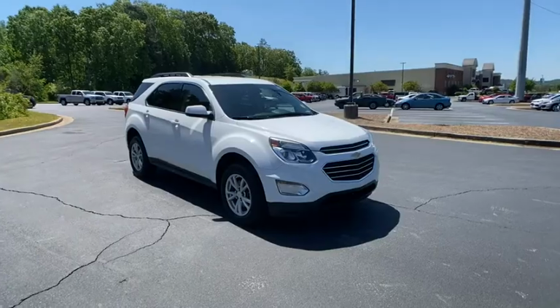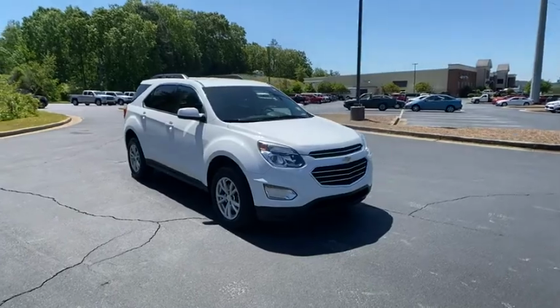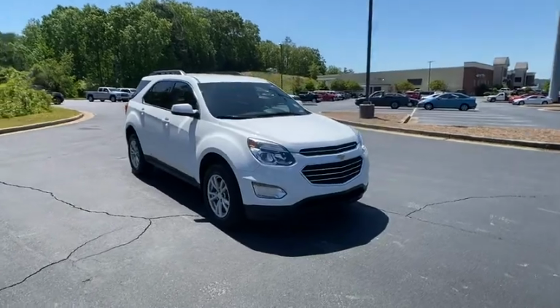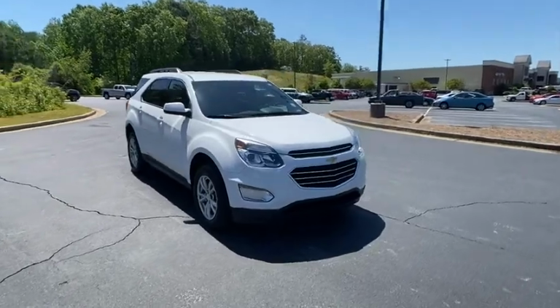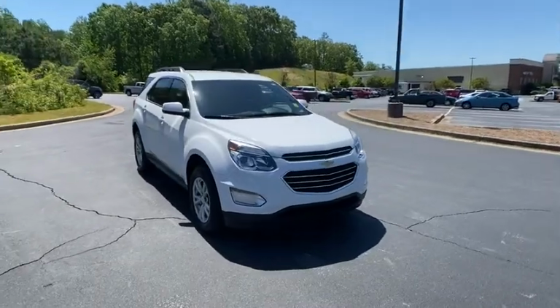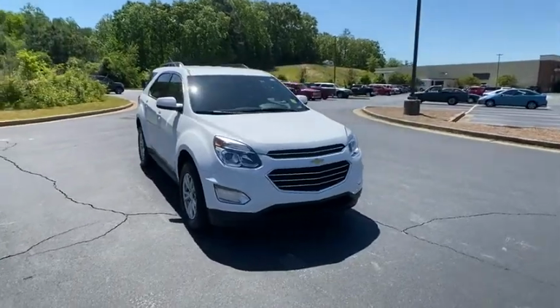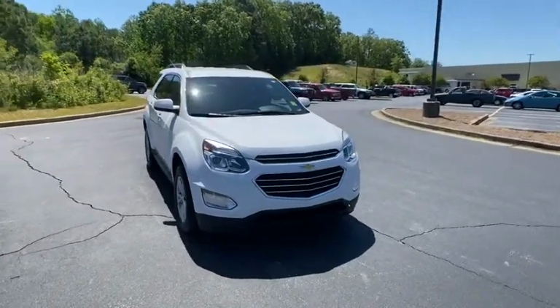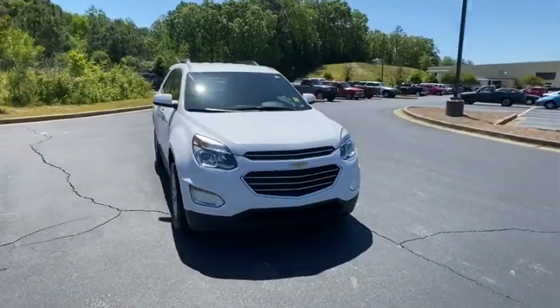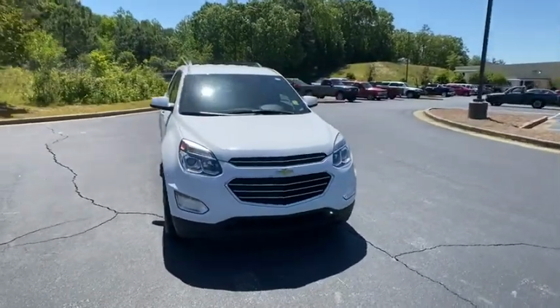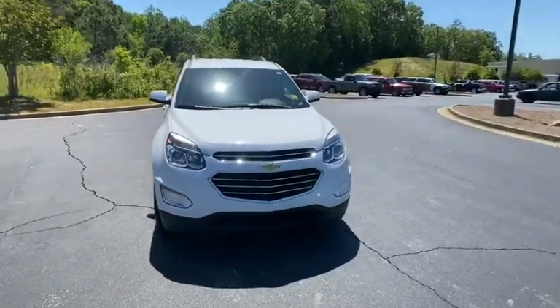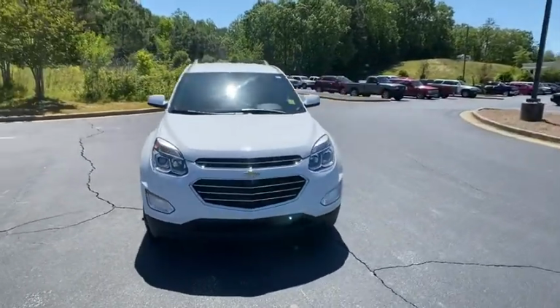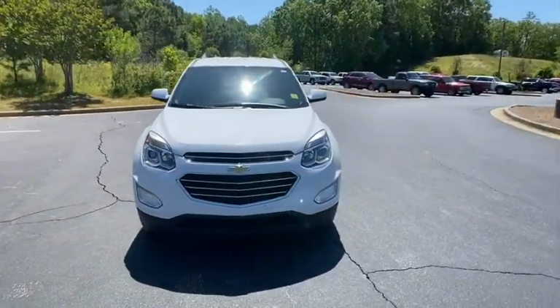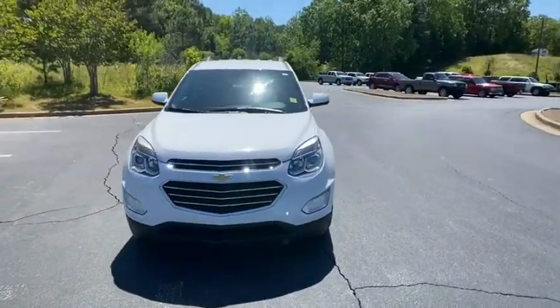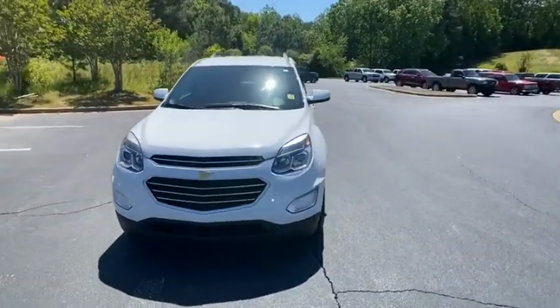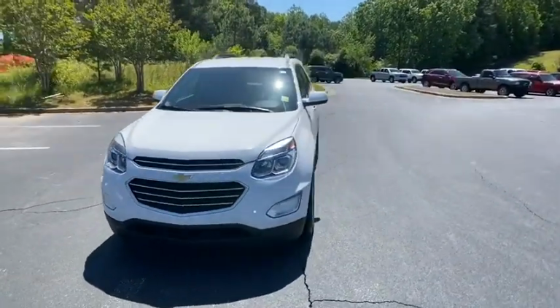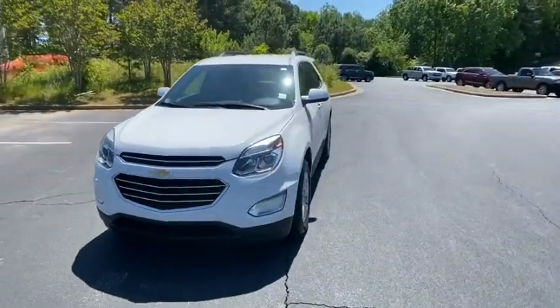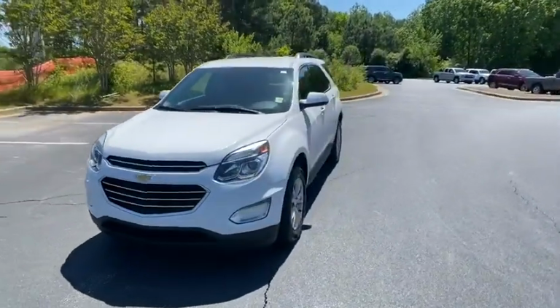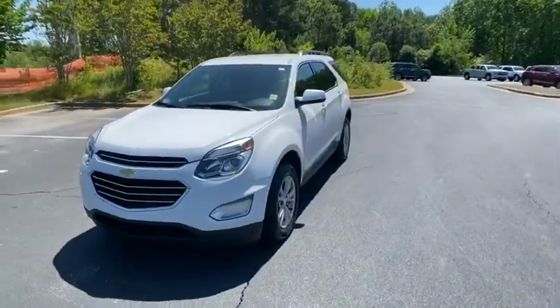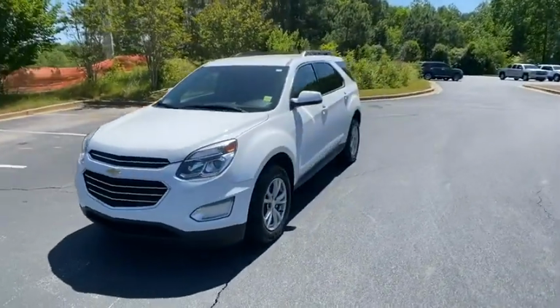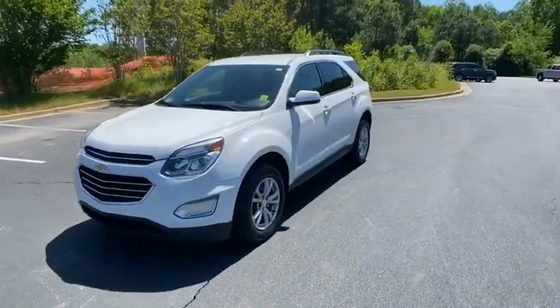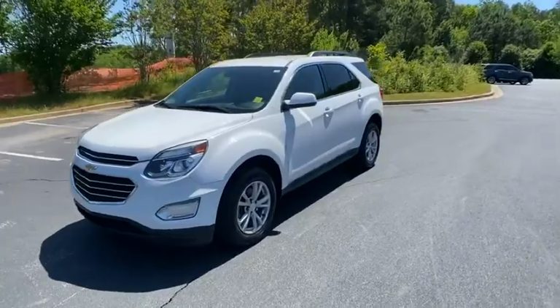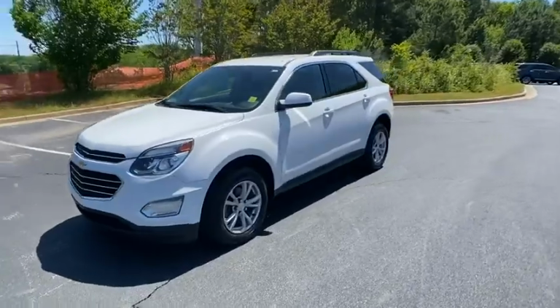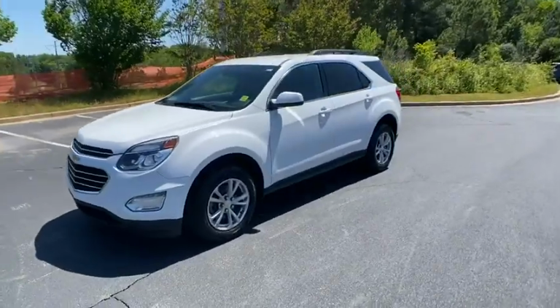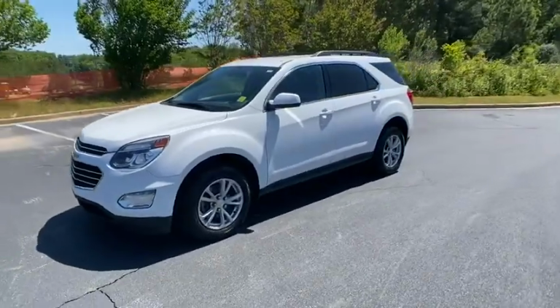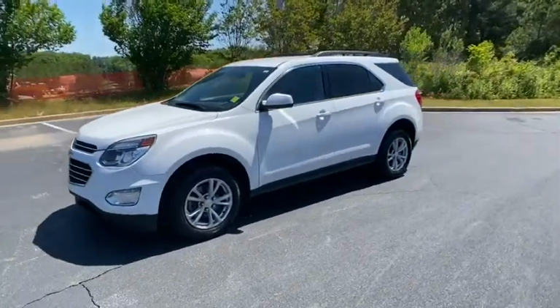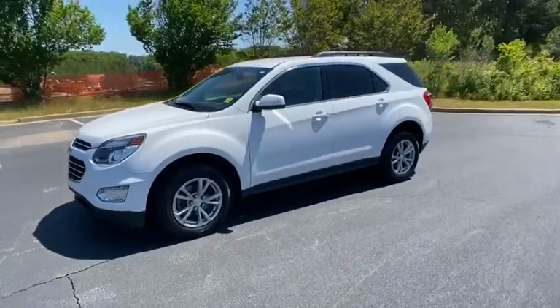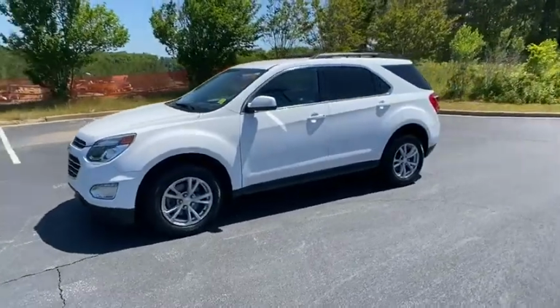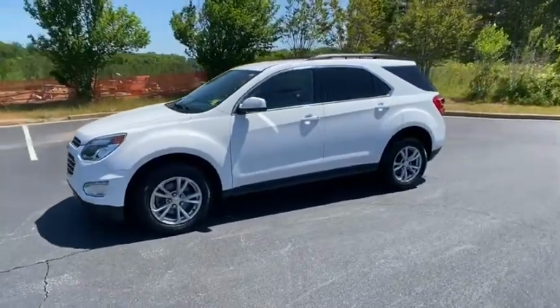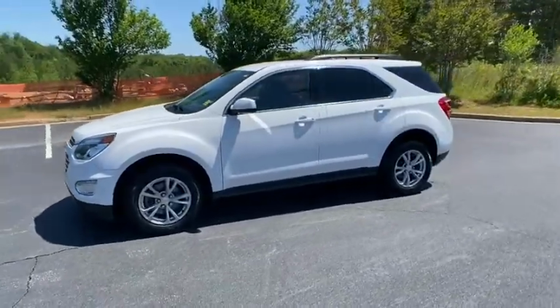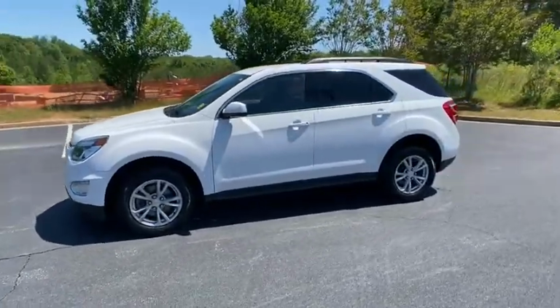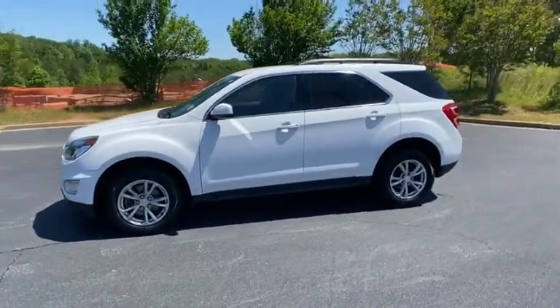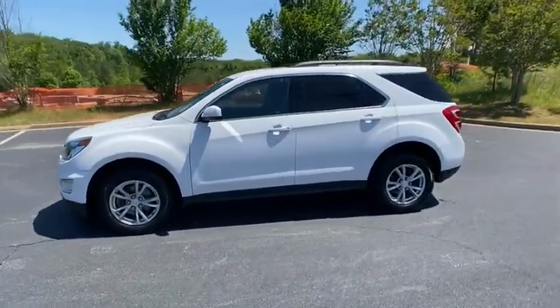Stop by and take a look at the 2017 Chevrolet Equinox. Fuel efficiency, safety, and value equals the Chevy Equinox.